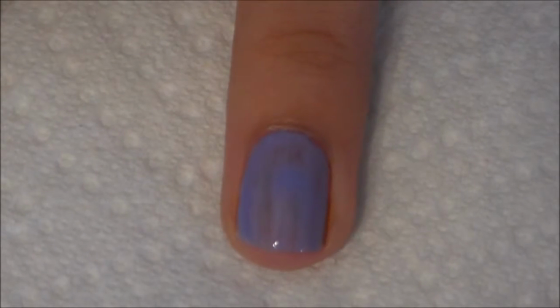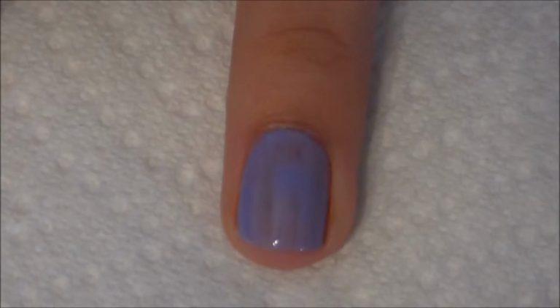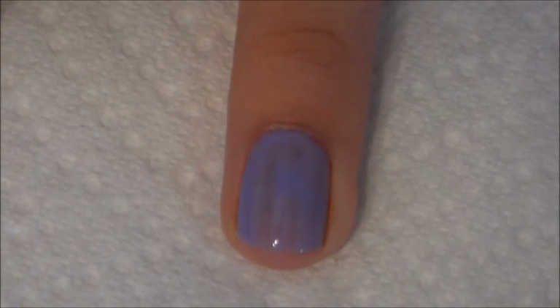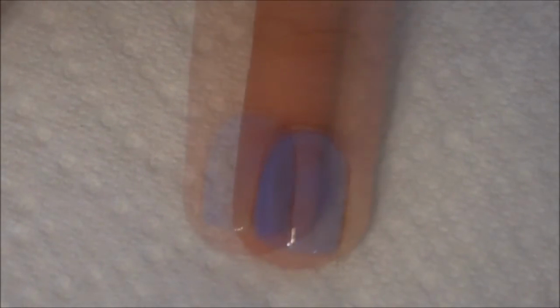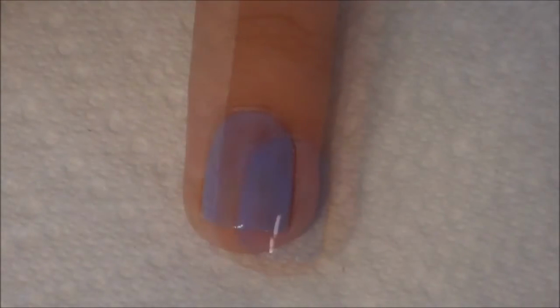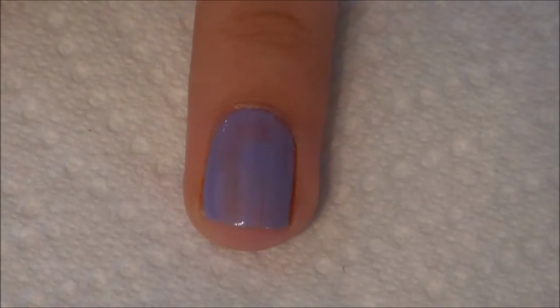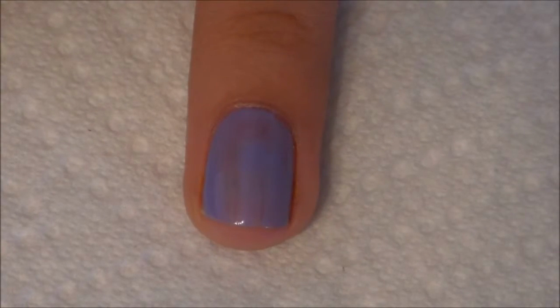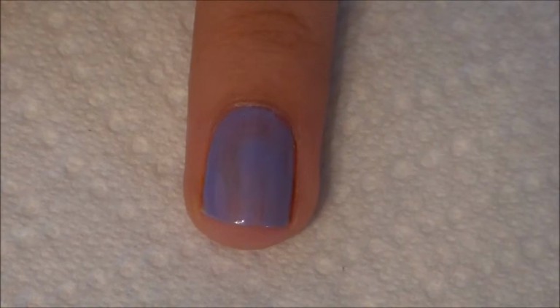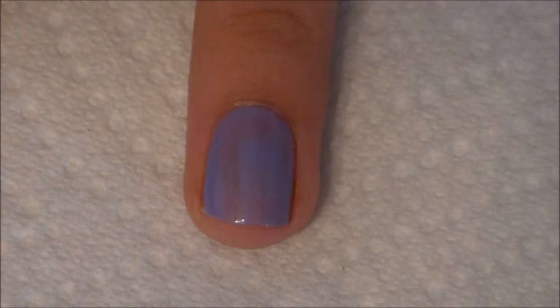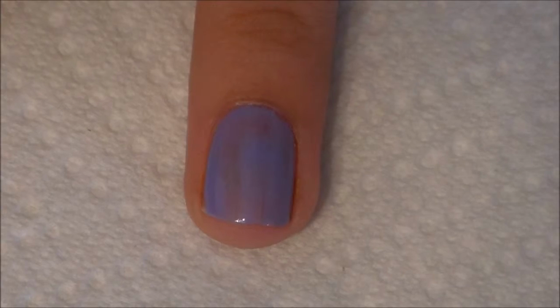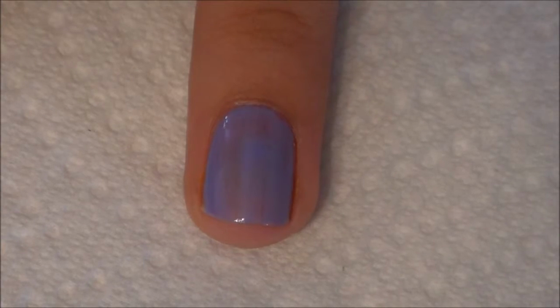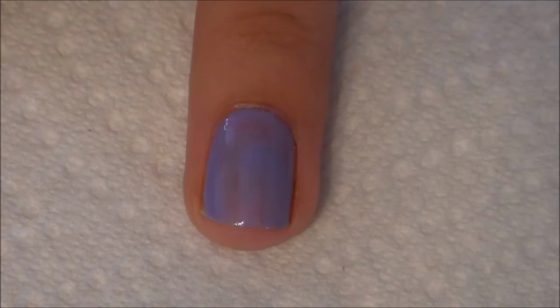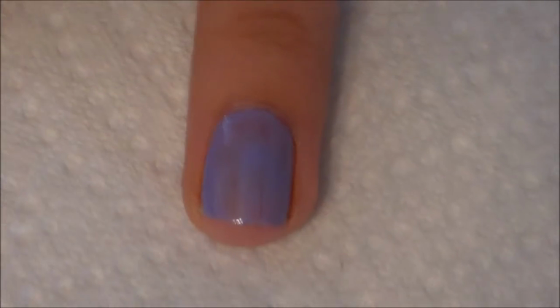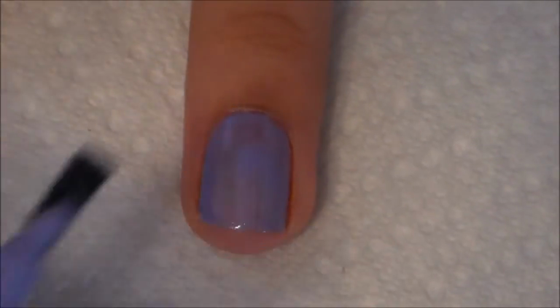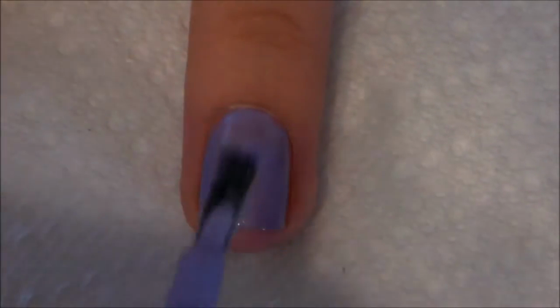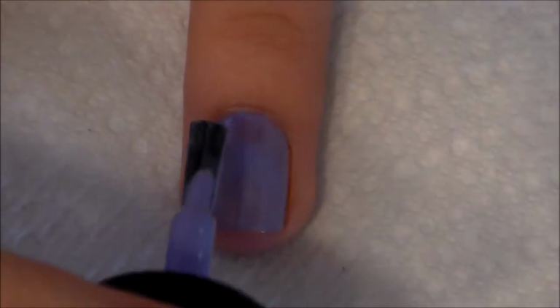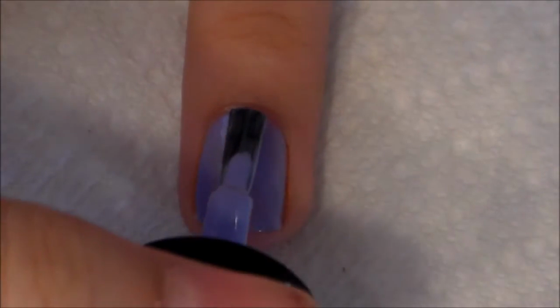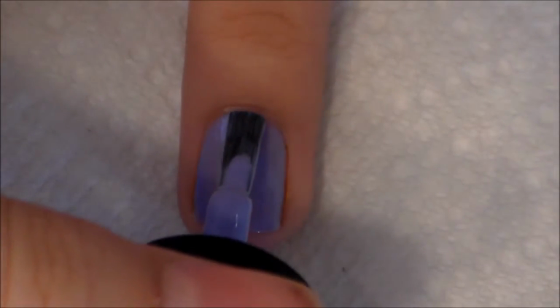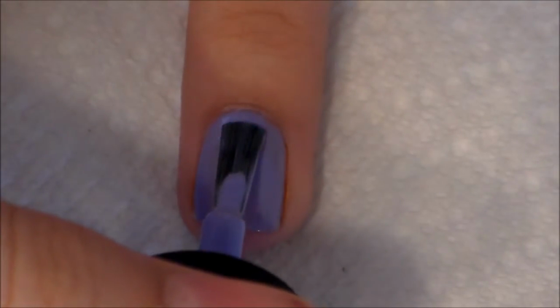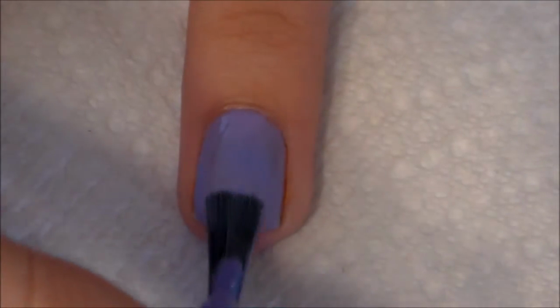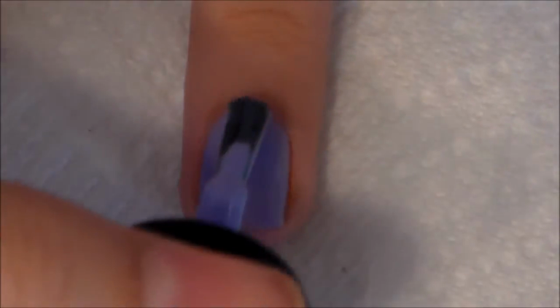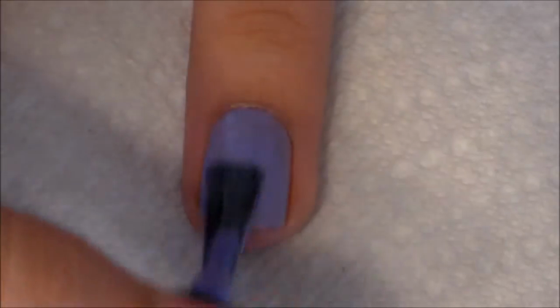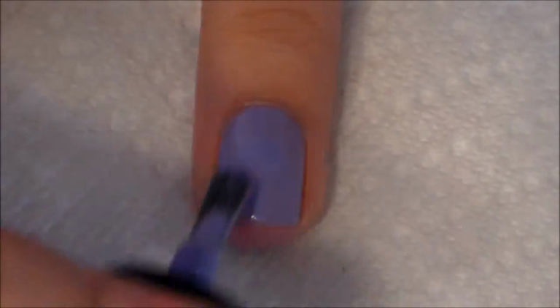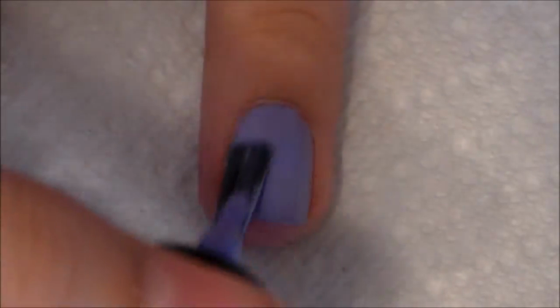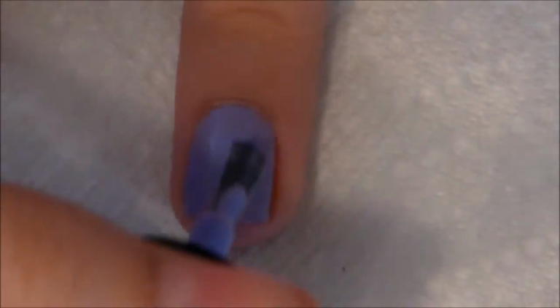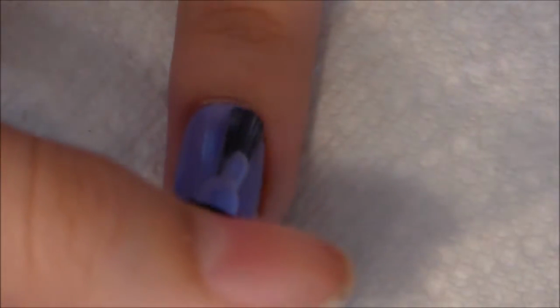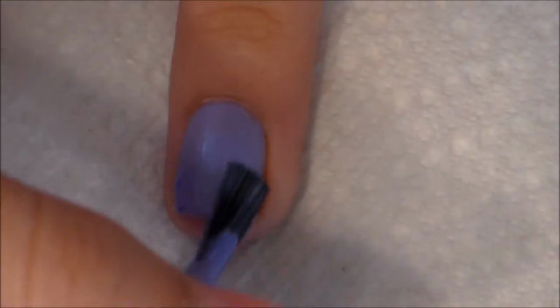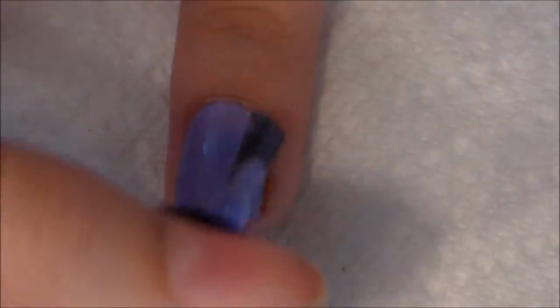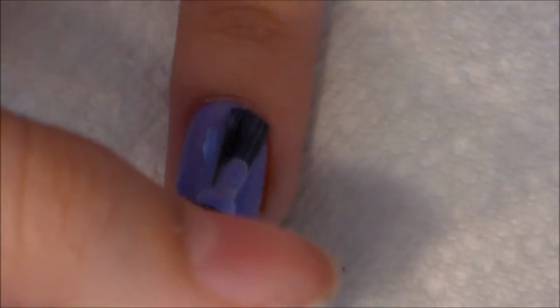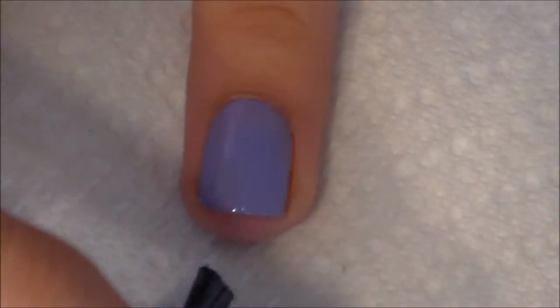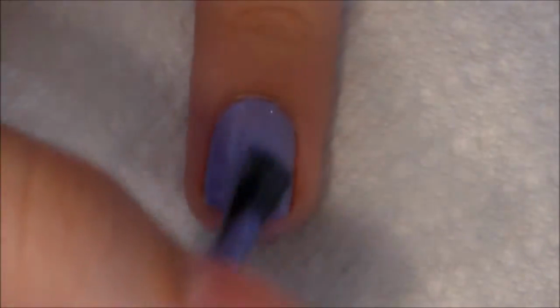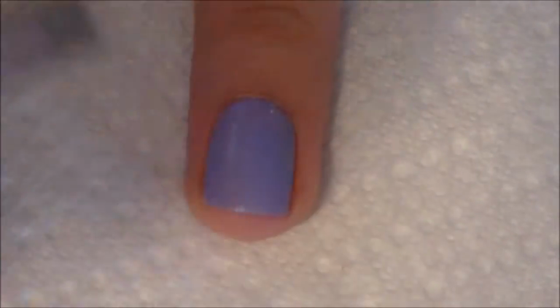I always do two coats of polish just so my polish is a little bit thicker. Now I do the same exact steps: a stripe down the middle, two on the sides, and then blending it by covering the whole nail again.